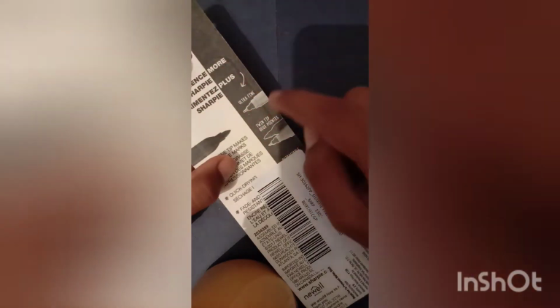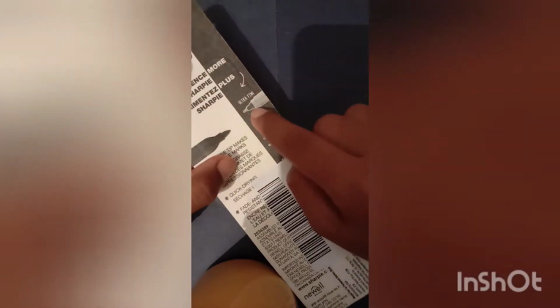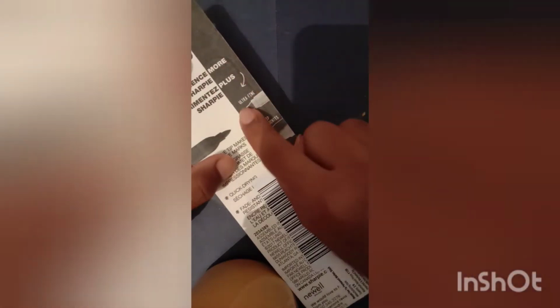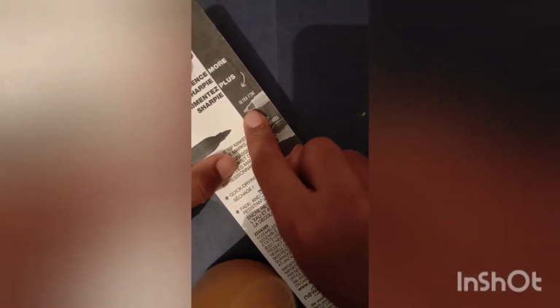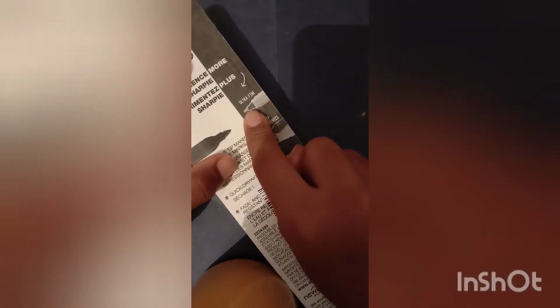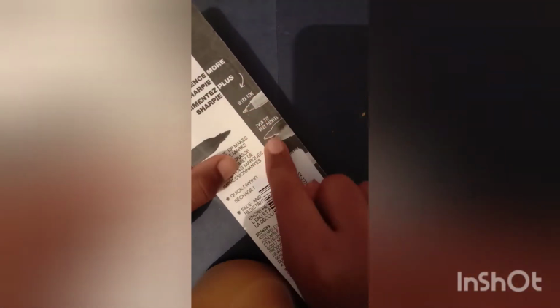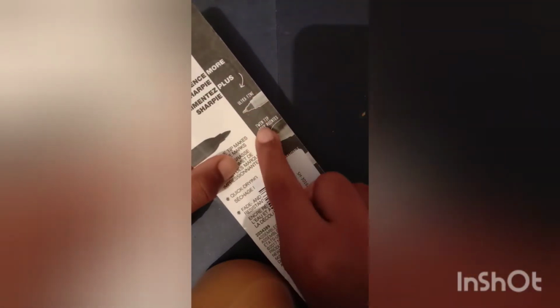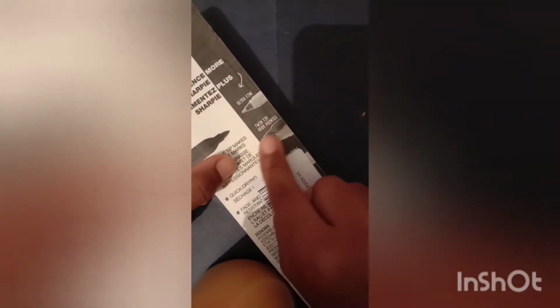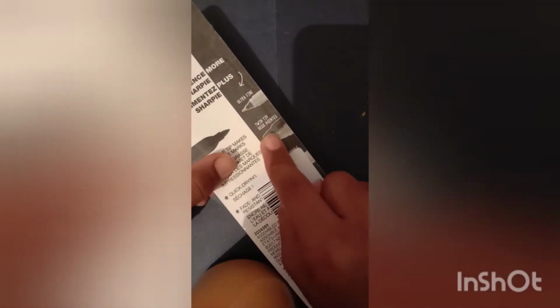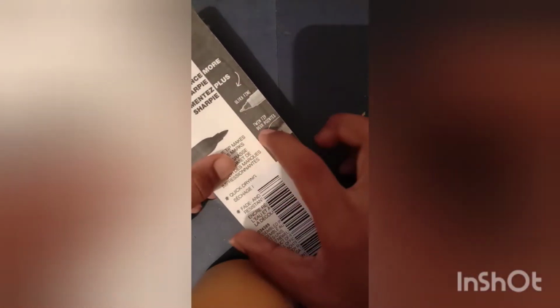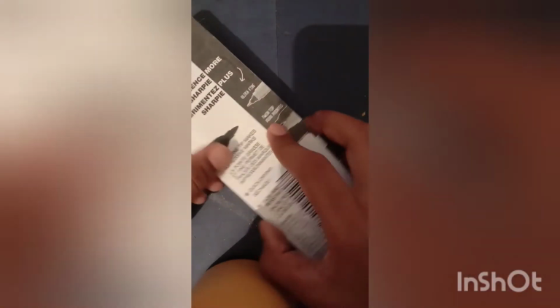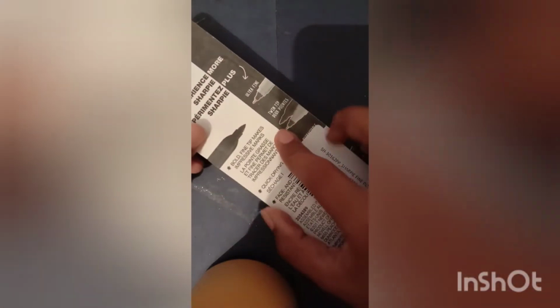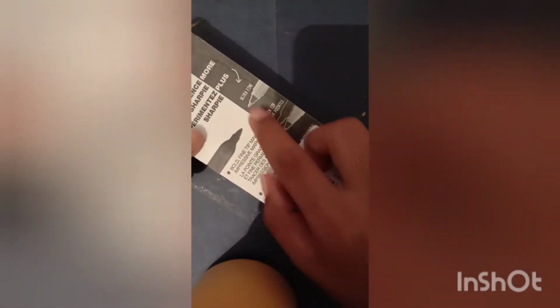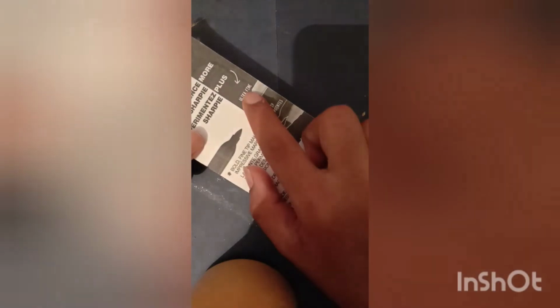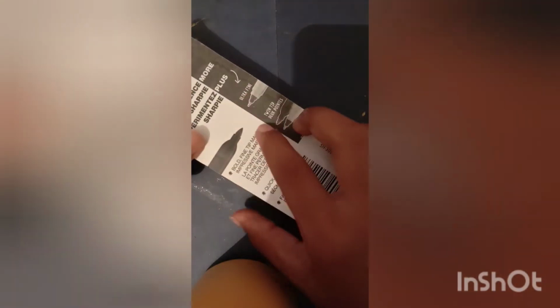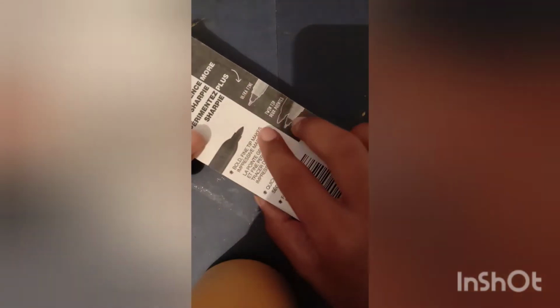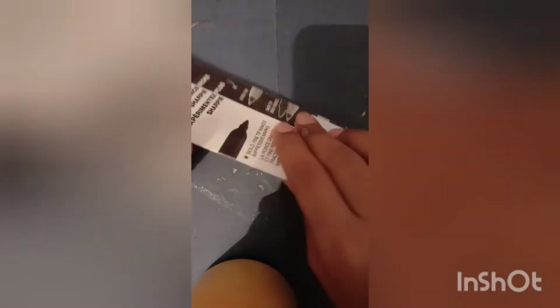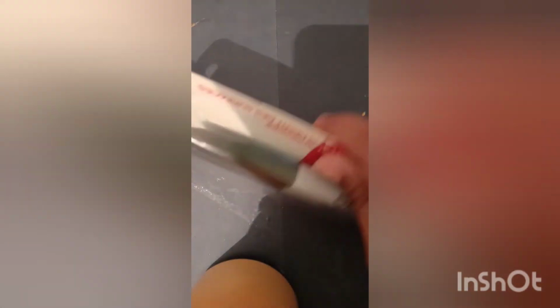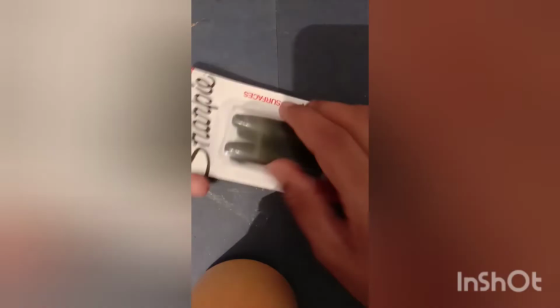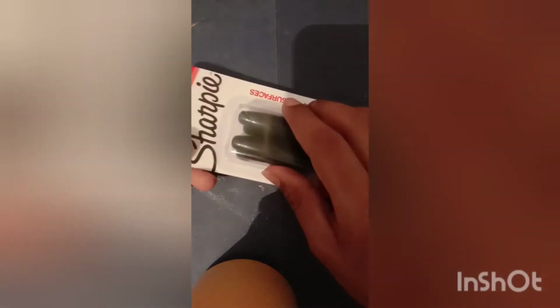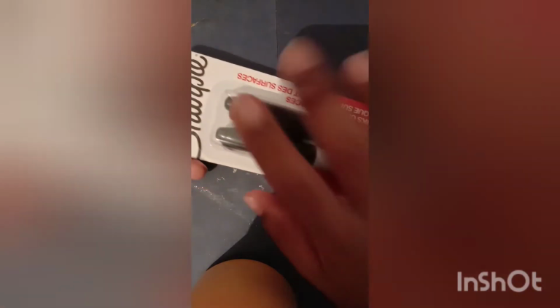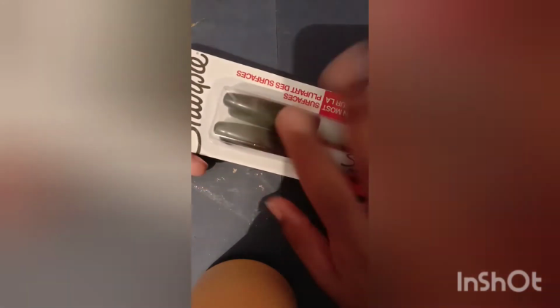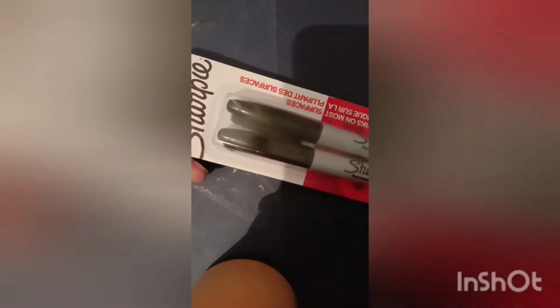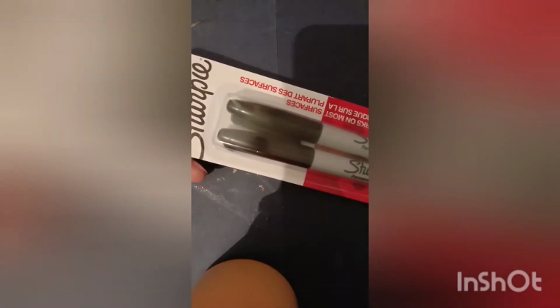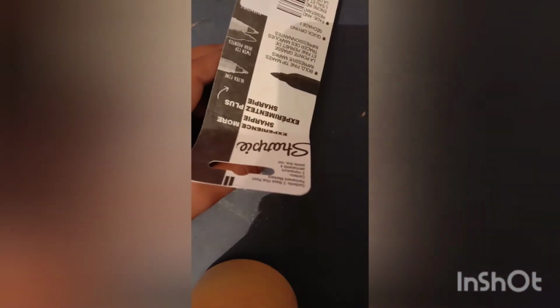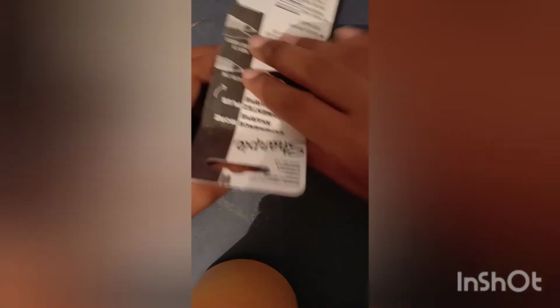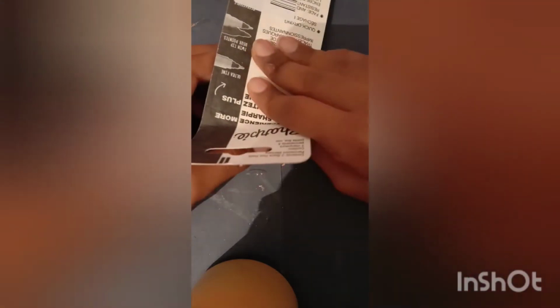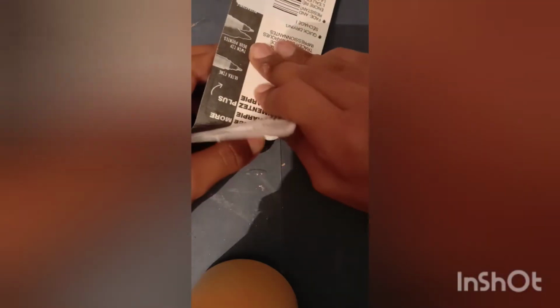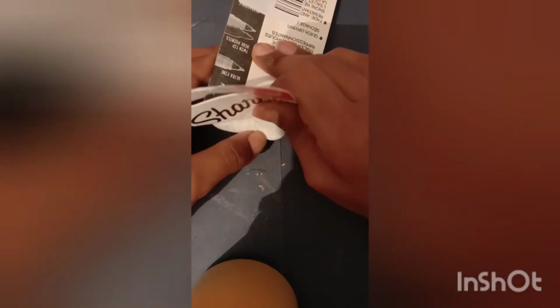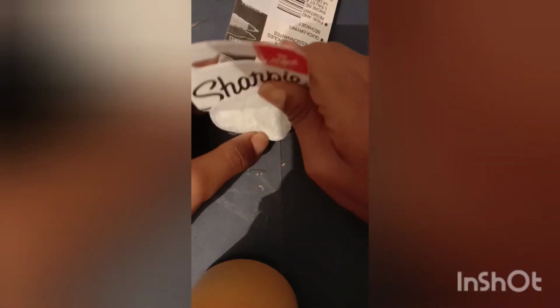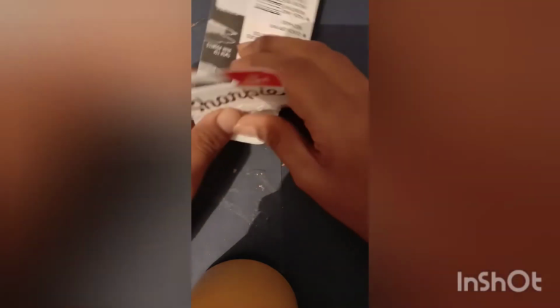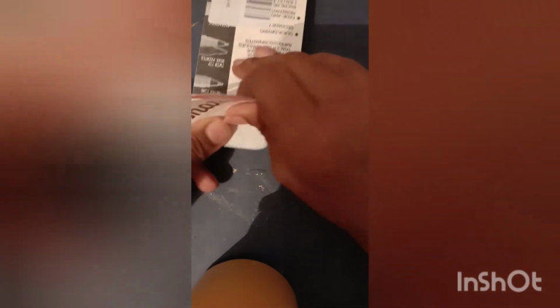There are two Sharpie markers. The actual price is 123 rupees, but I got them discounted for 80 rupees.